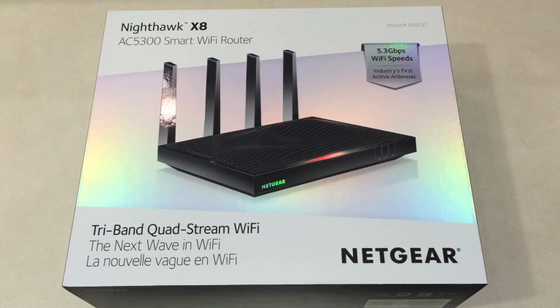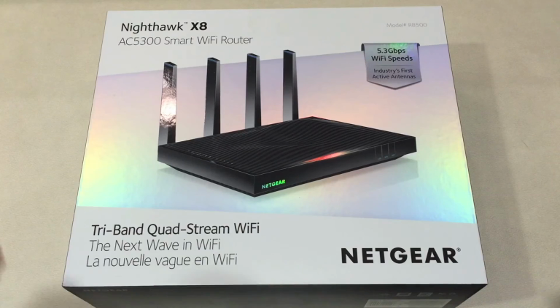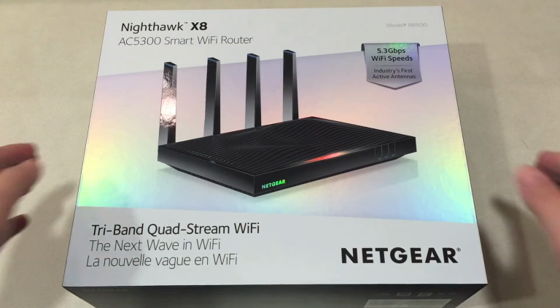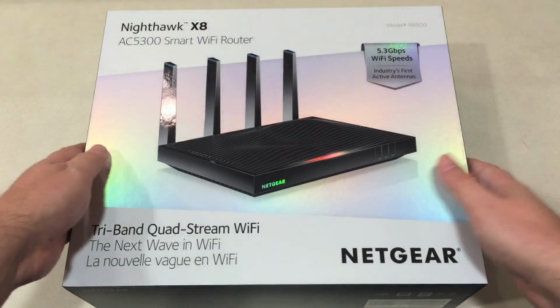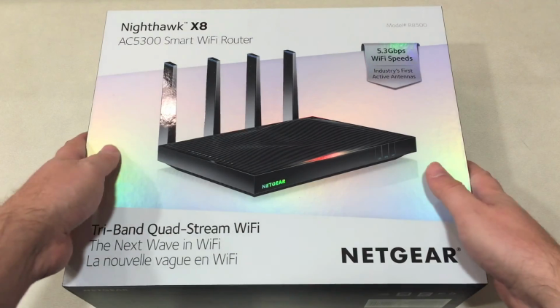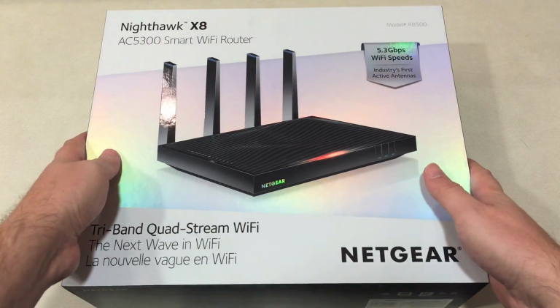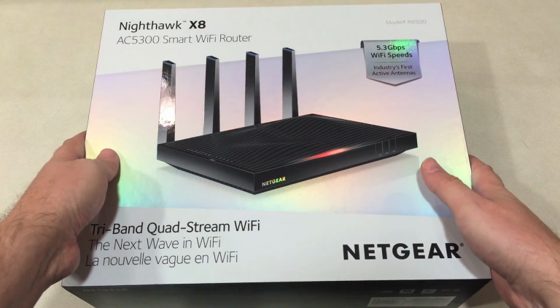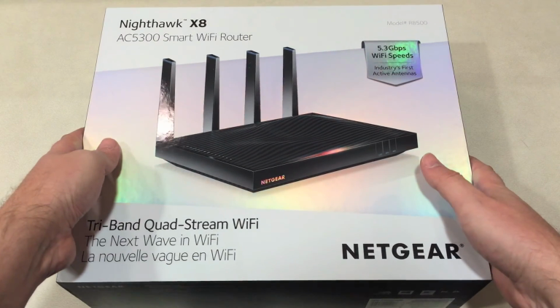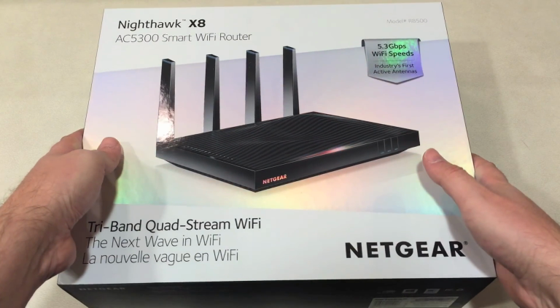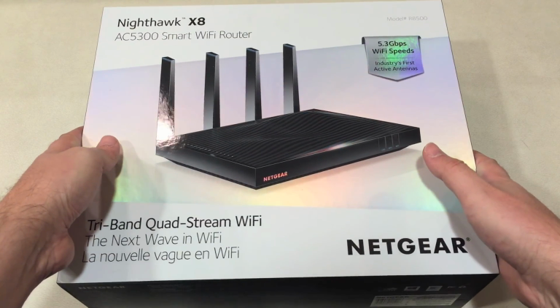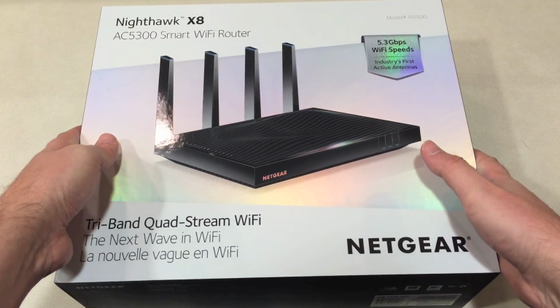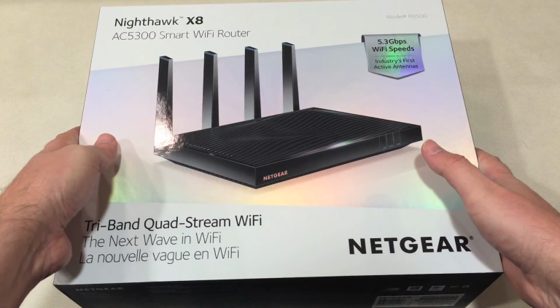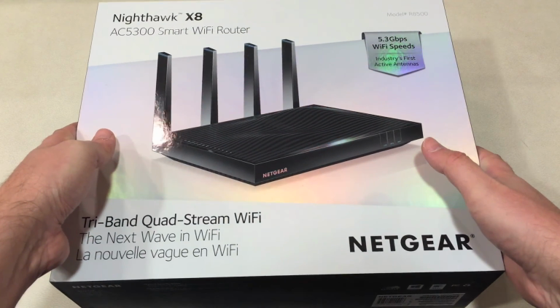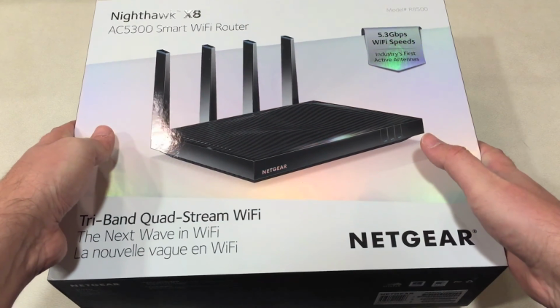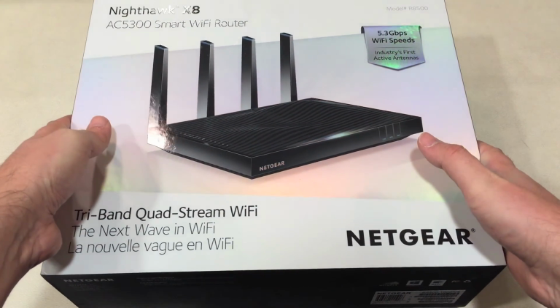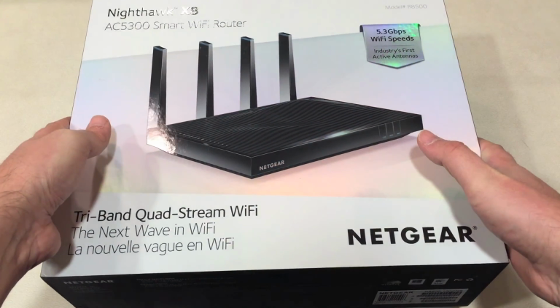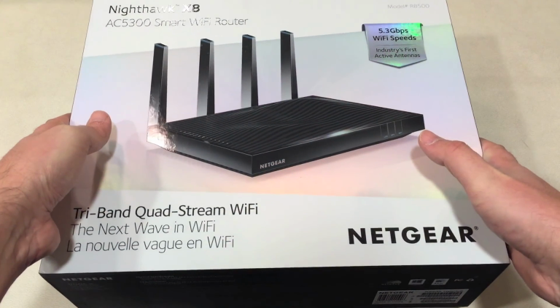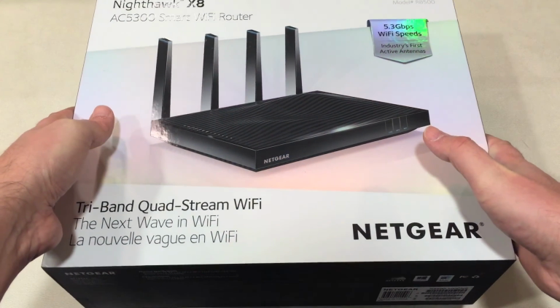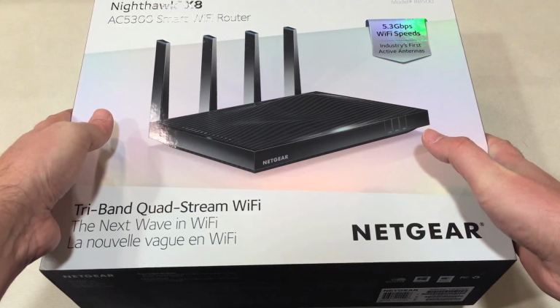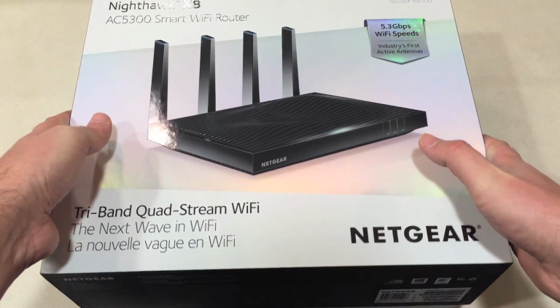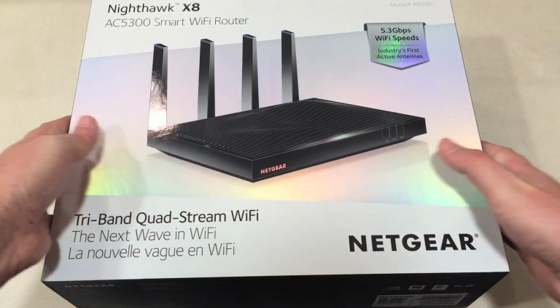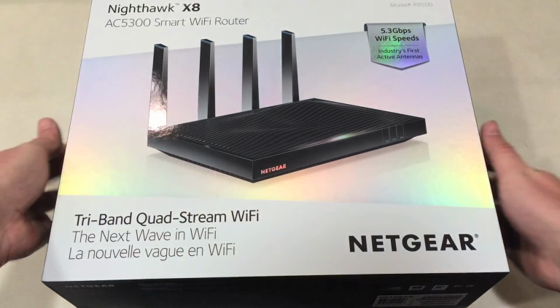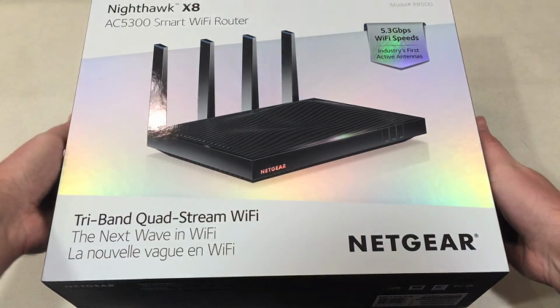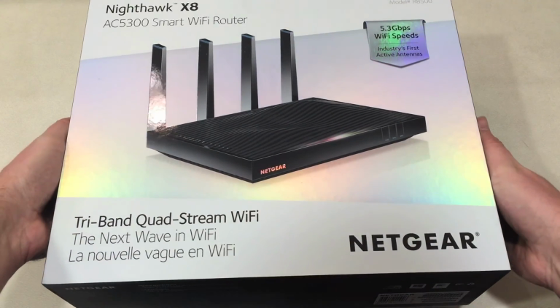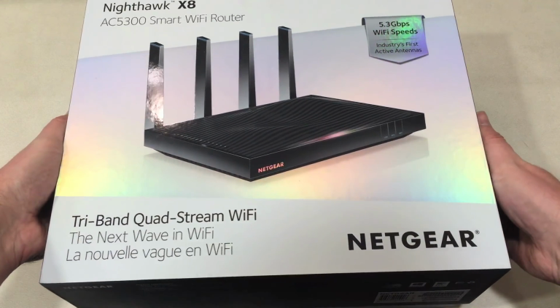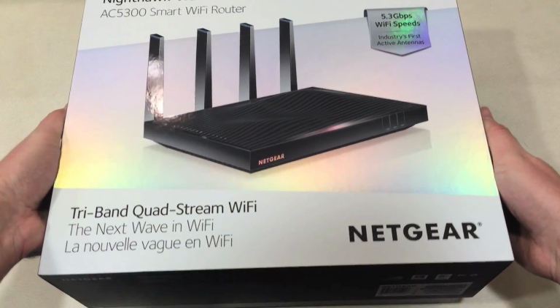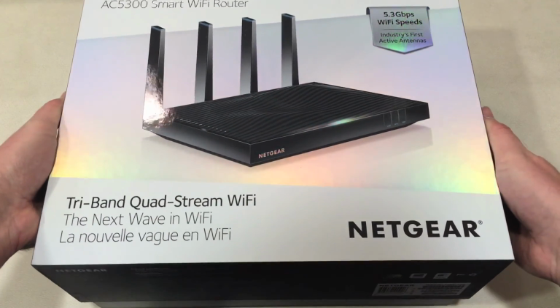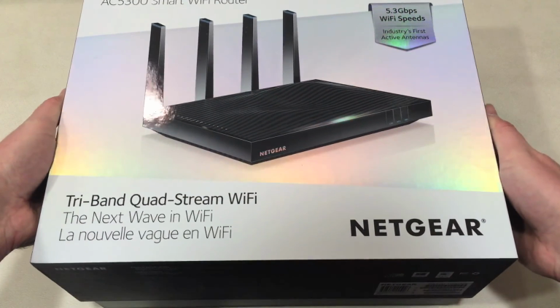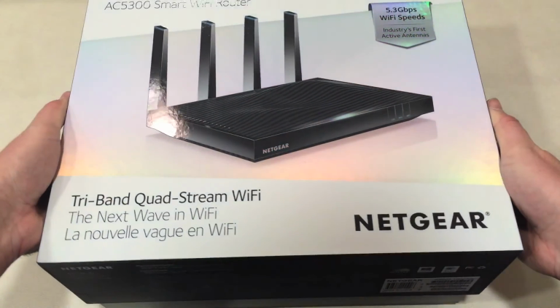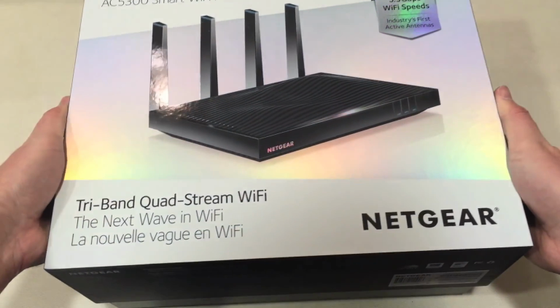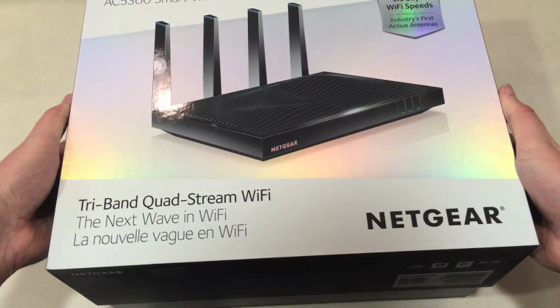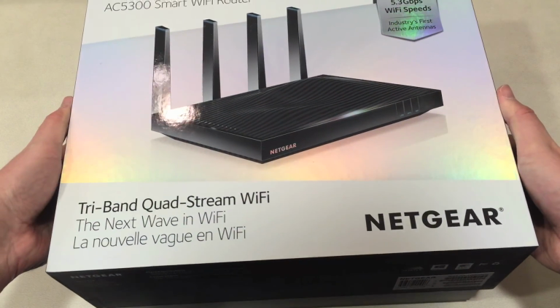Hey, Teddy K here for Best Buy Plugin, and we're going to take a look at Netgear's Nighthawk X8 AC5300 Smart Wi-Fi Router. It's quite a mouthful.